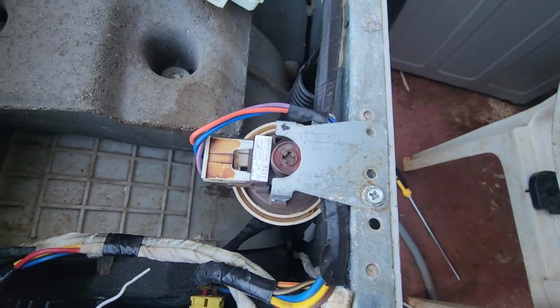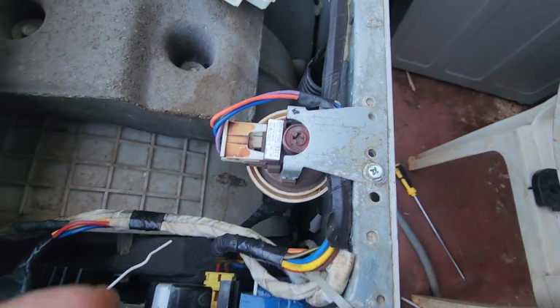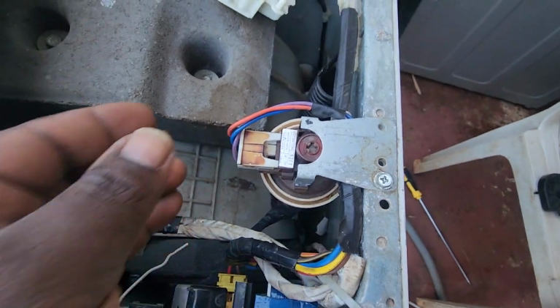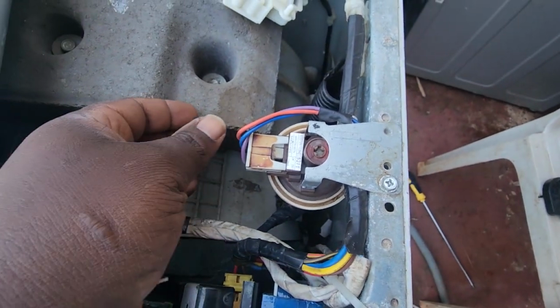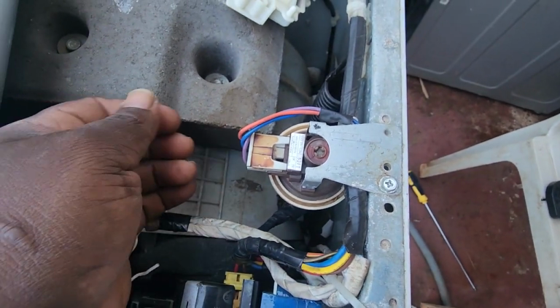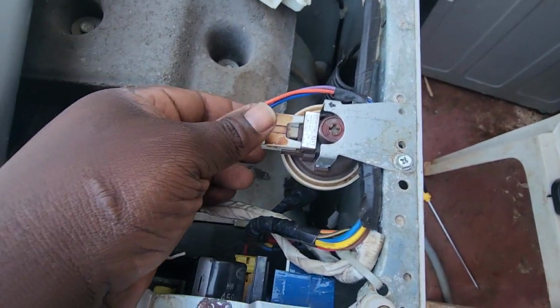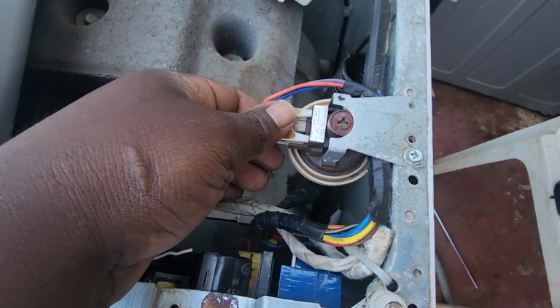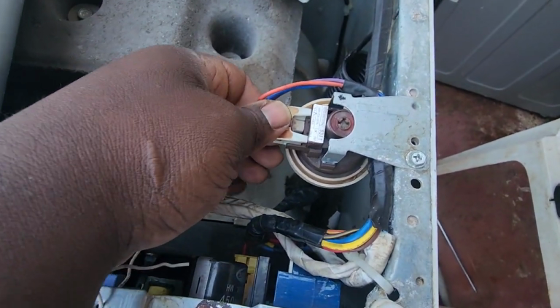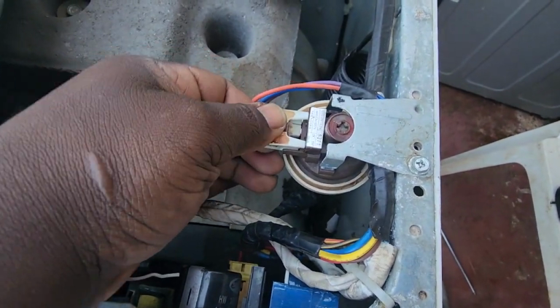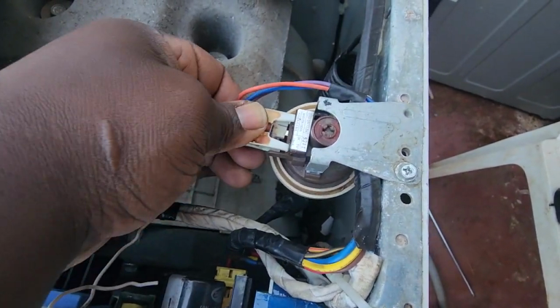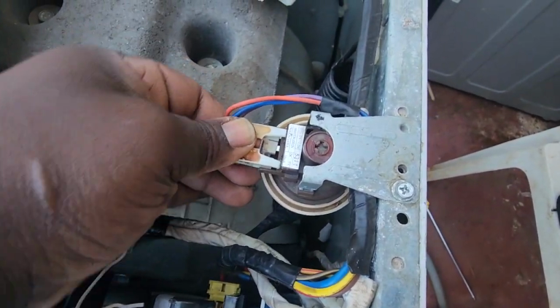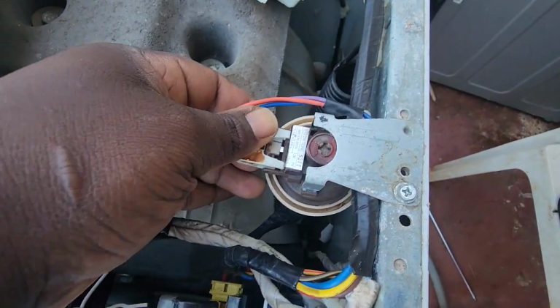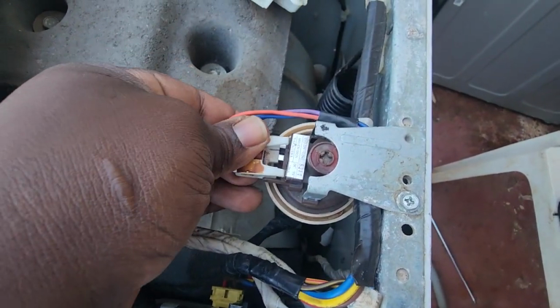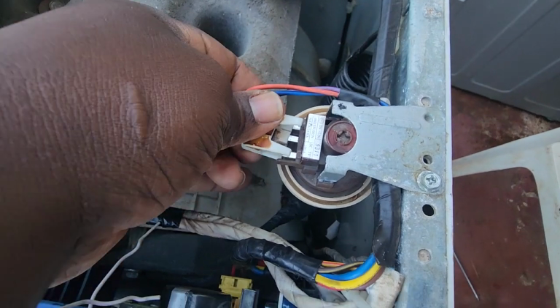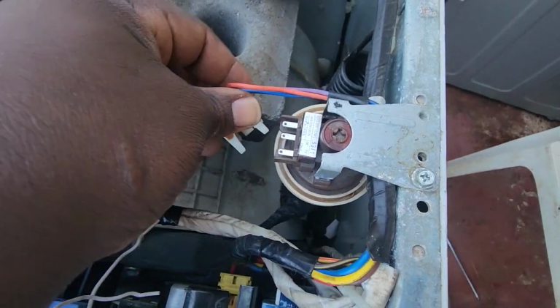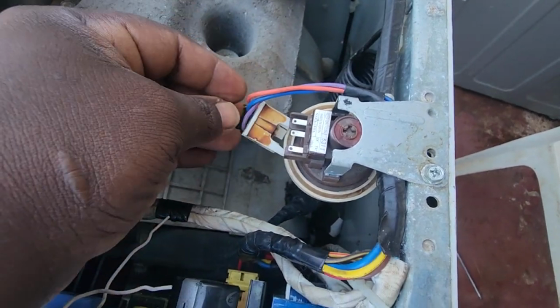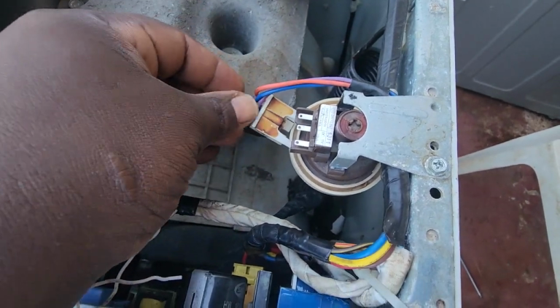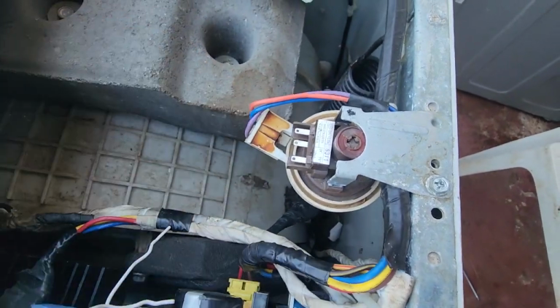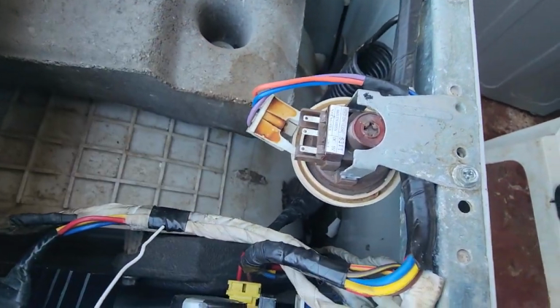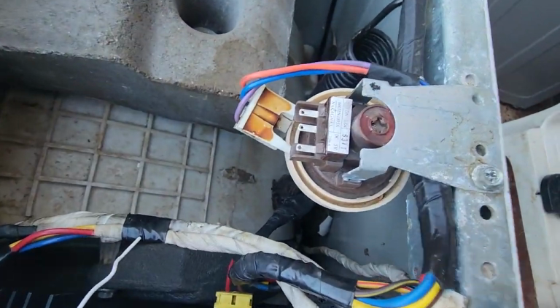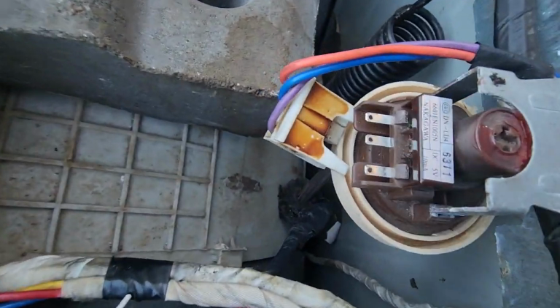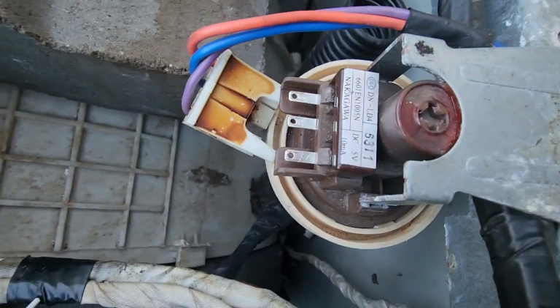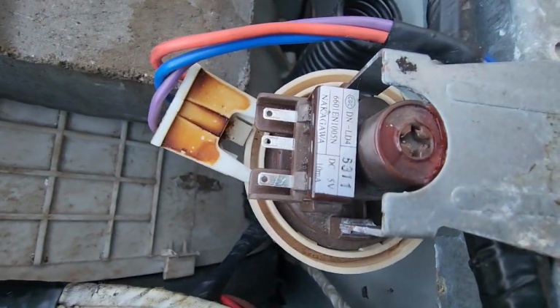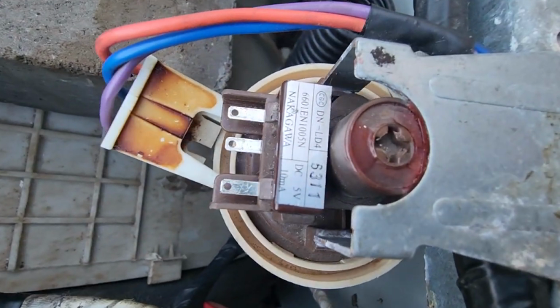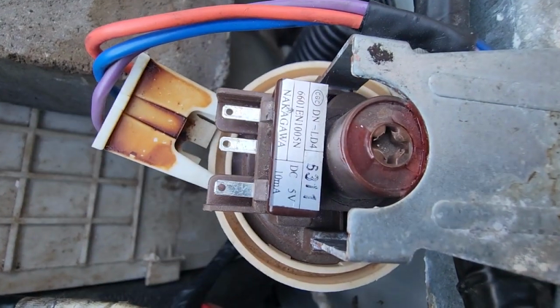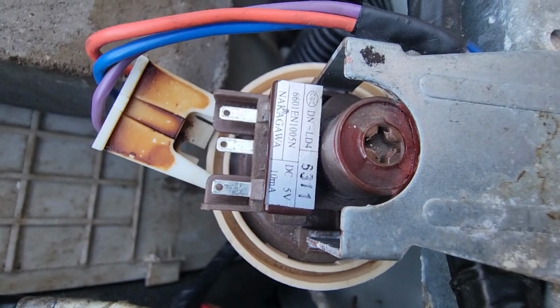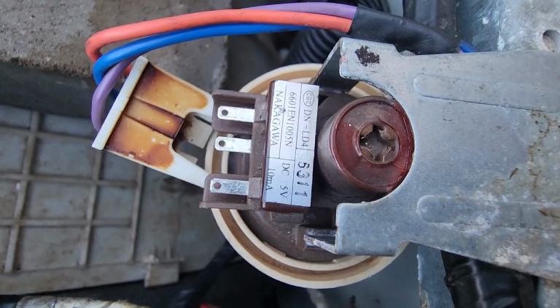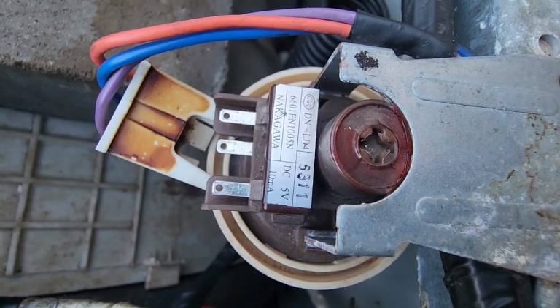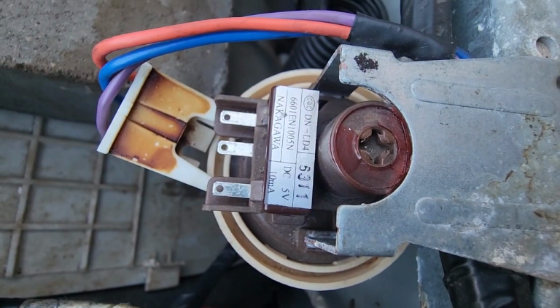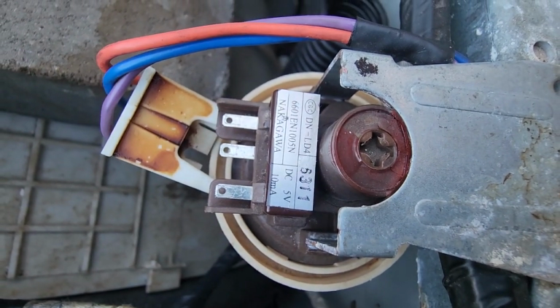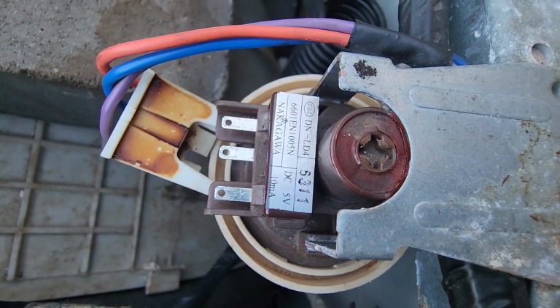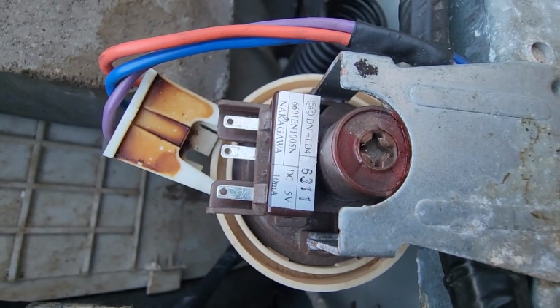Another error code that I should be showing you today is when you remove the pressure switch wire — that is, the pressure switch has been disconnected. So let us proceed.